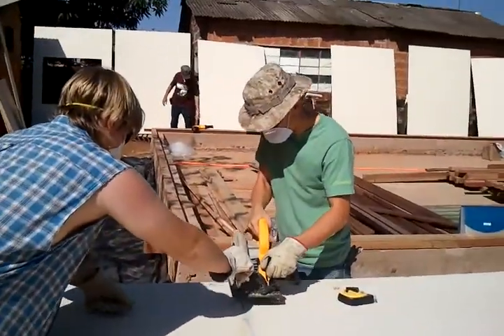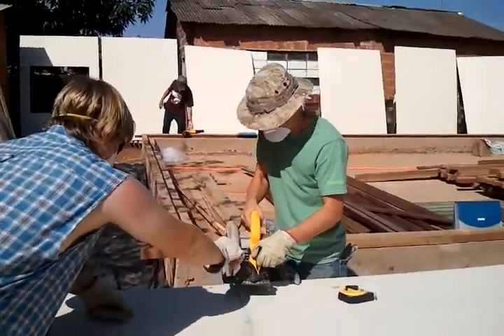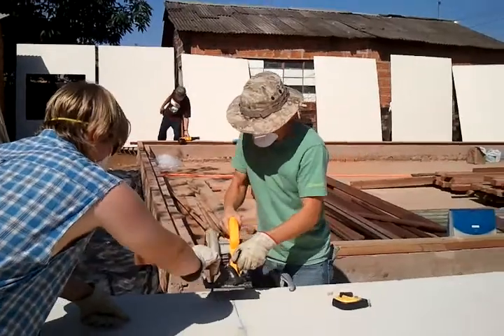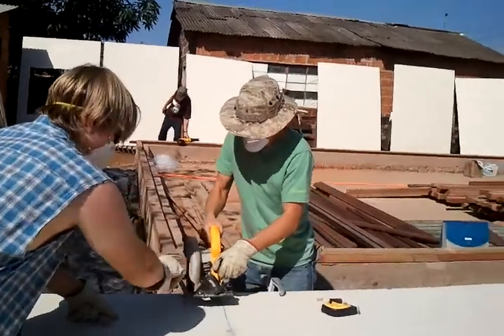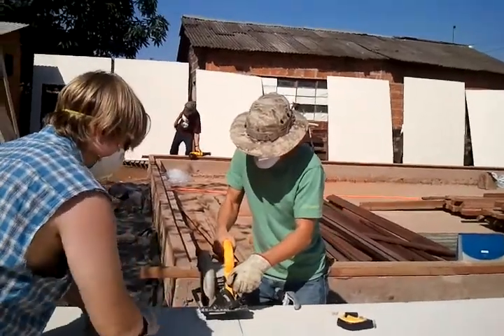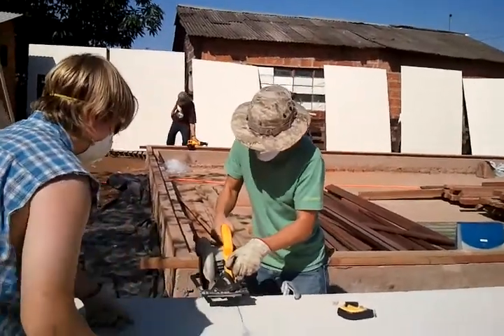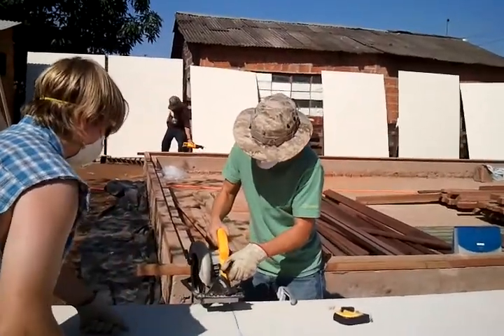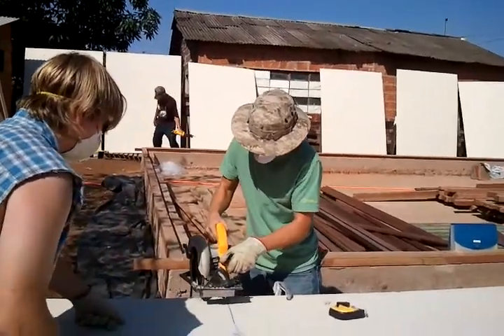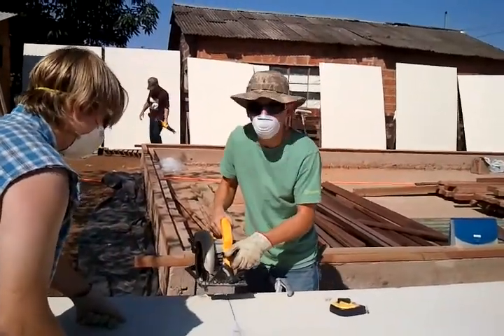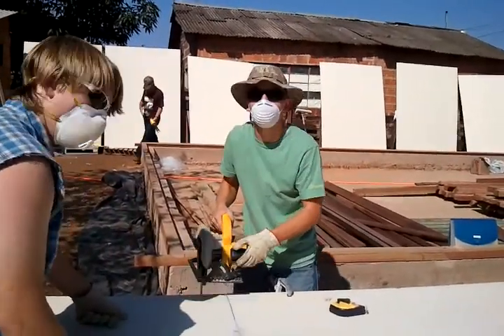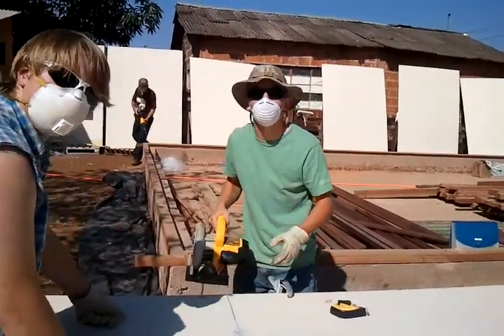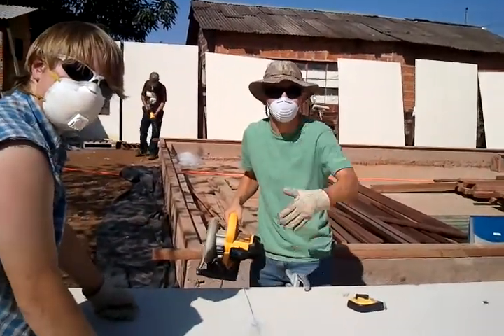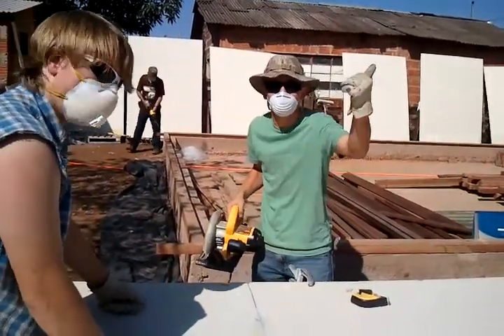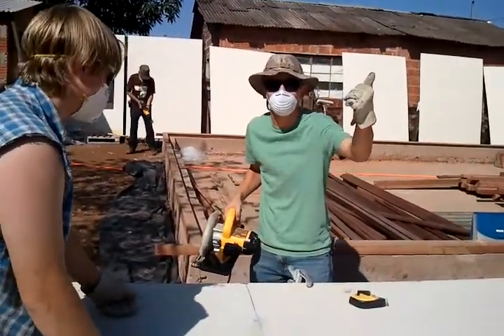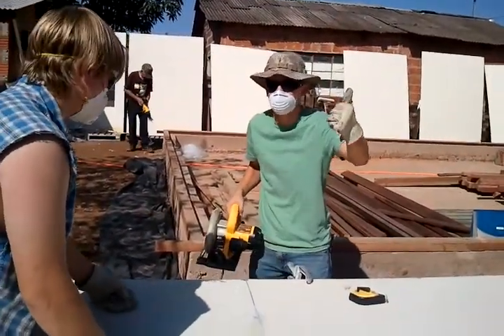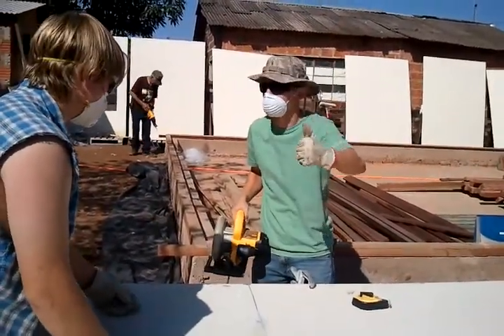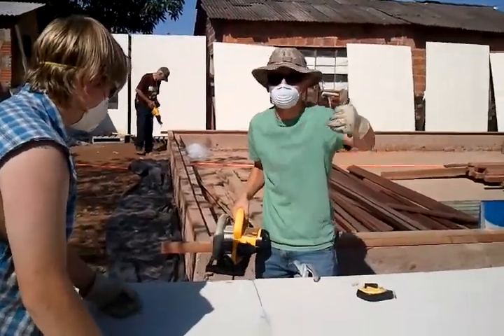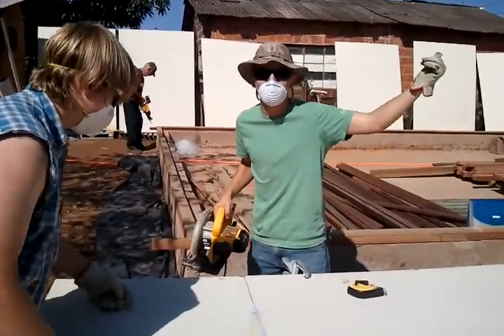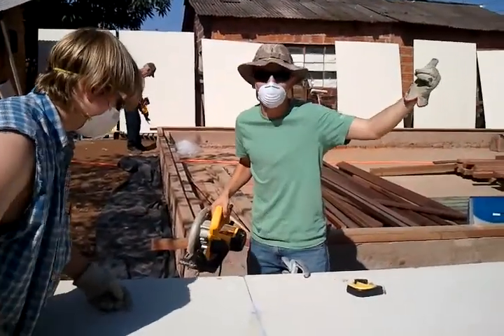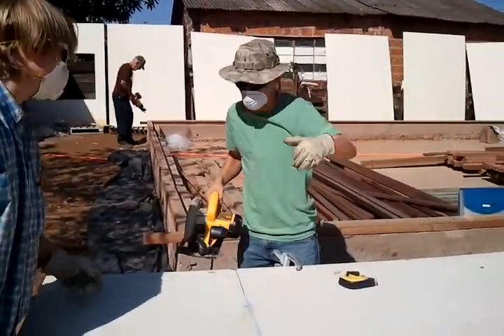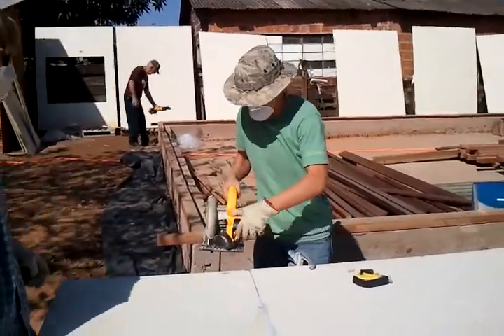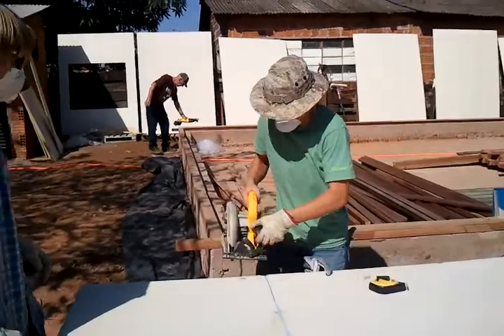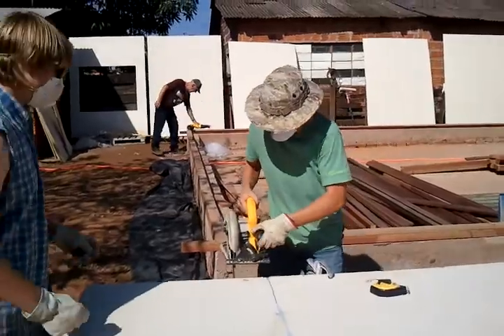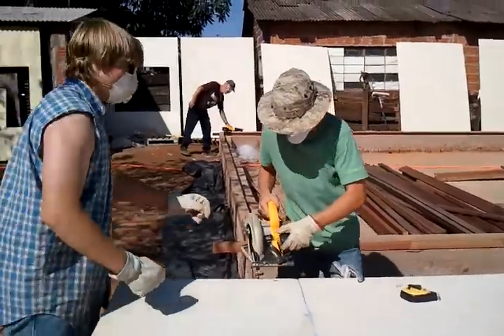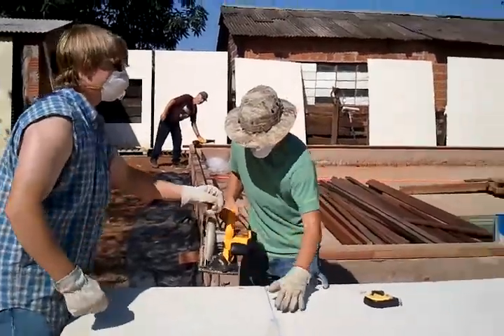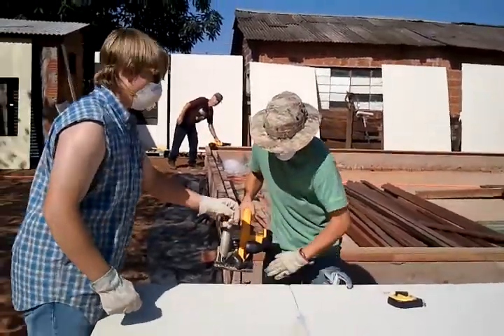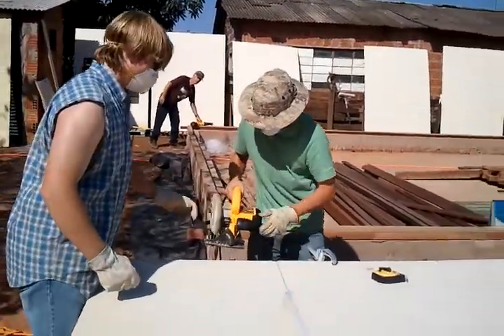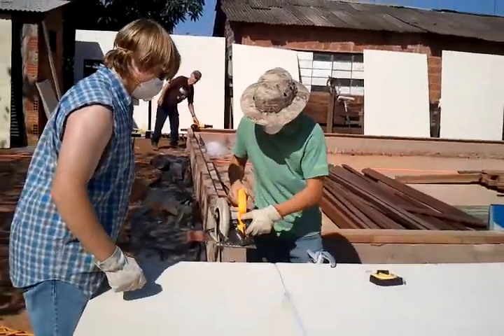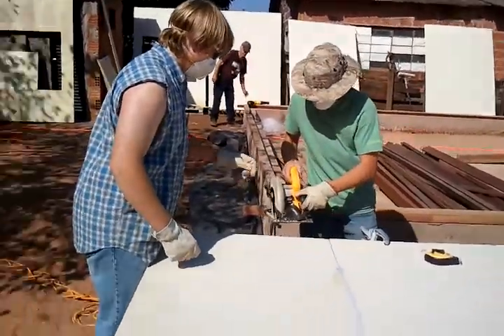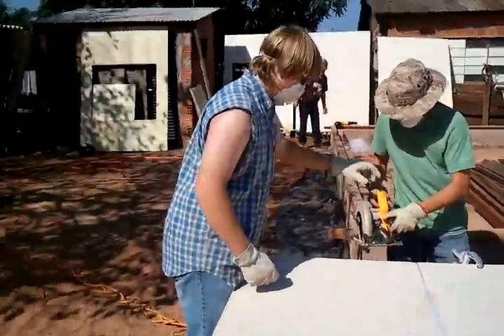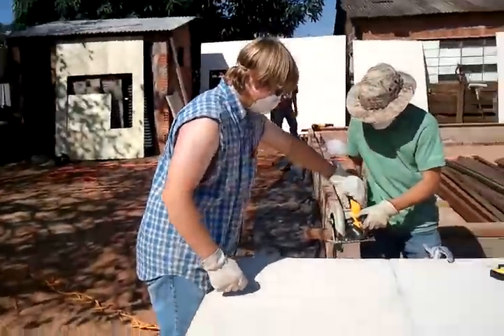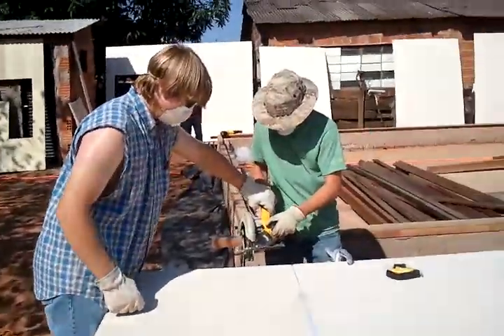Kyle is teaching Kate how to use the saw. No he's not. Get out of here. That's kinda what it looks like to me. Kinda looks like he's teaching you how to use the saw. Use it Nancy.